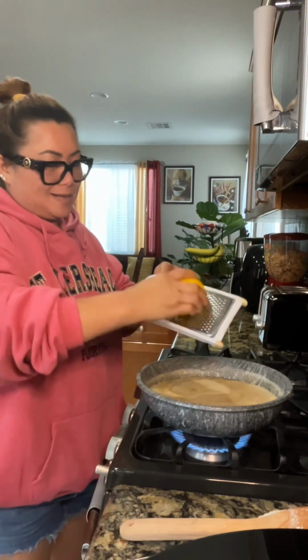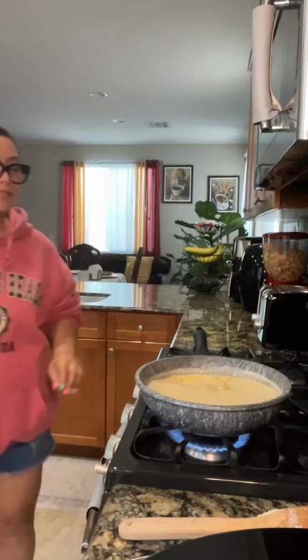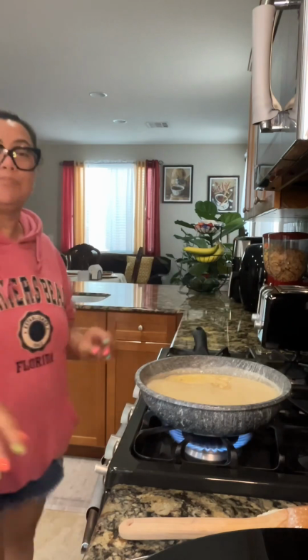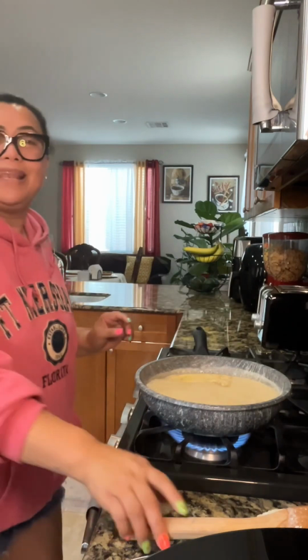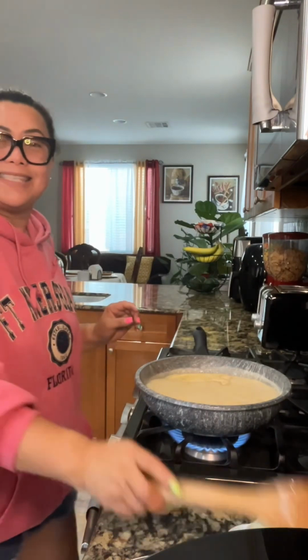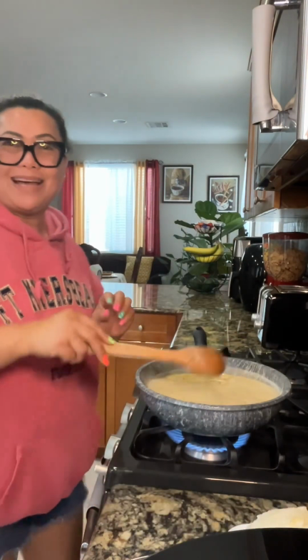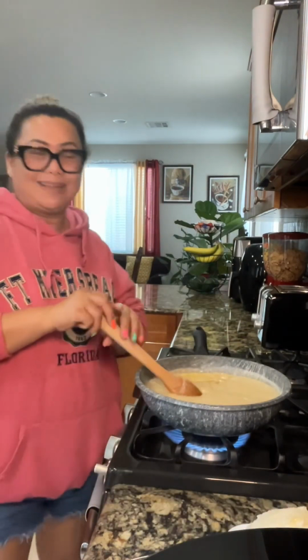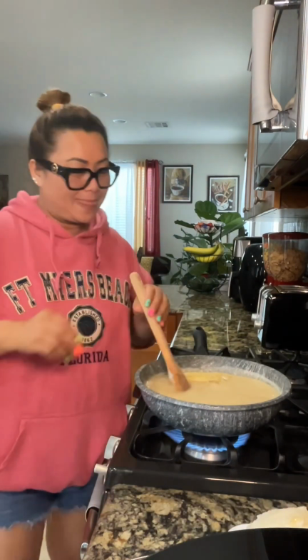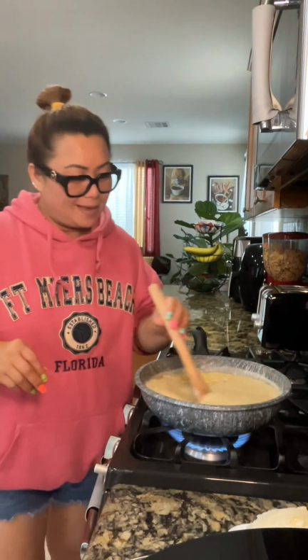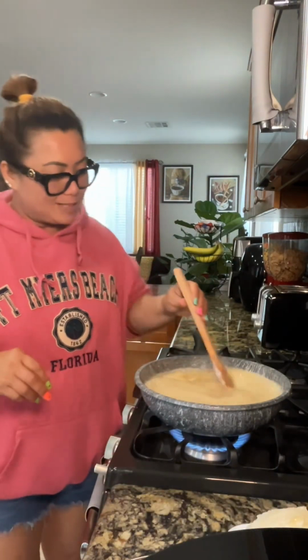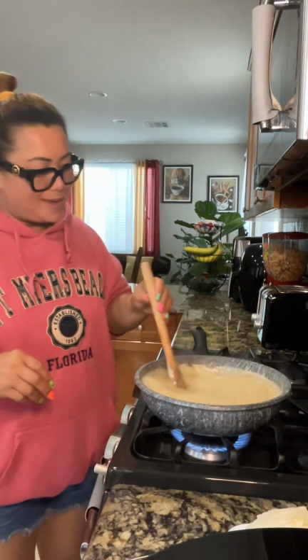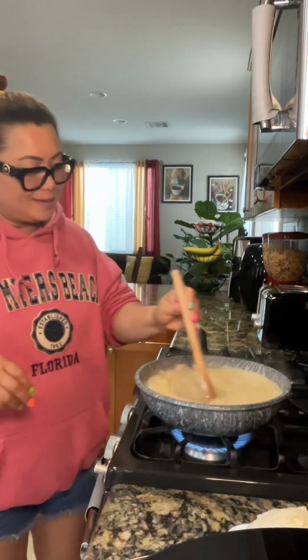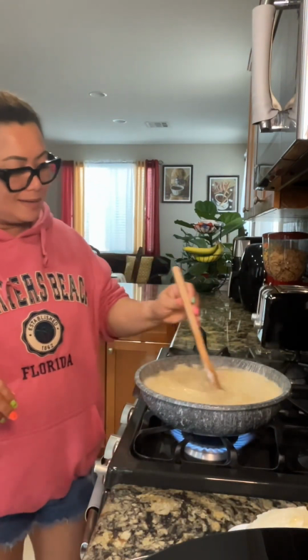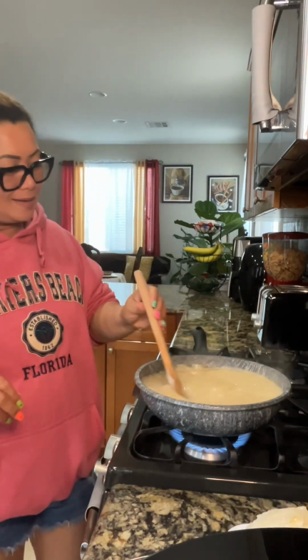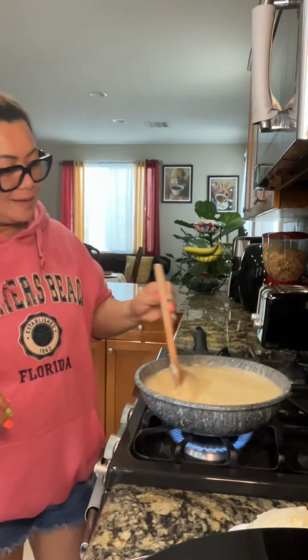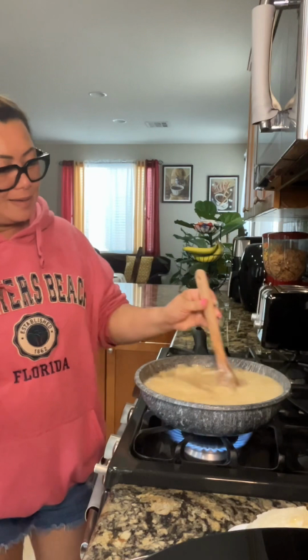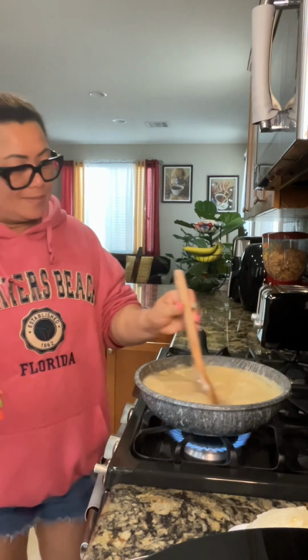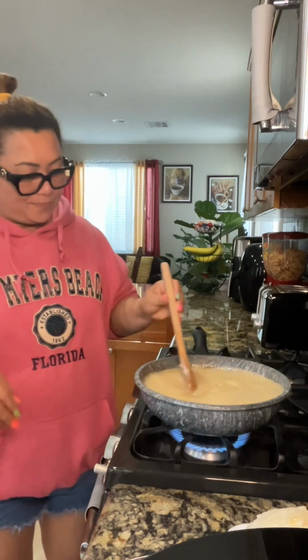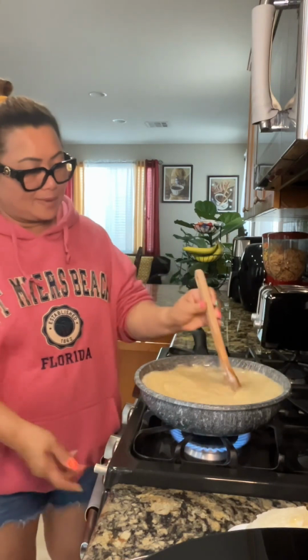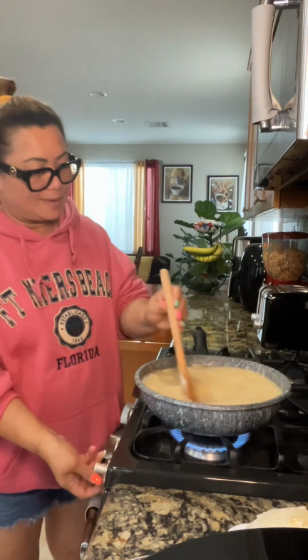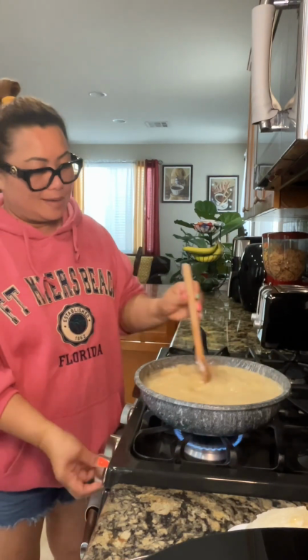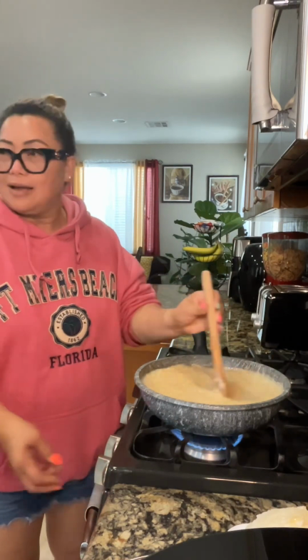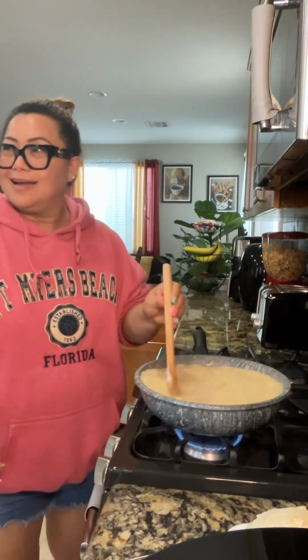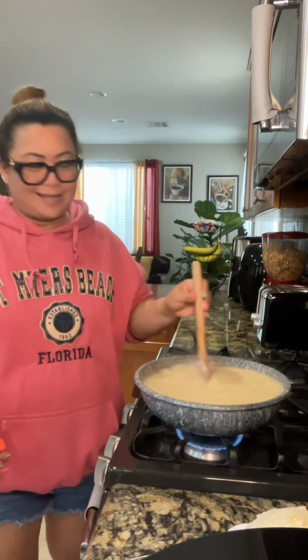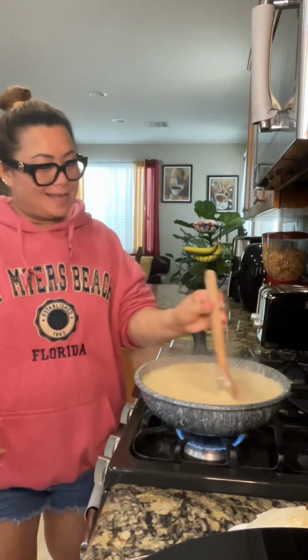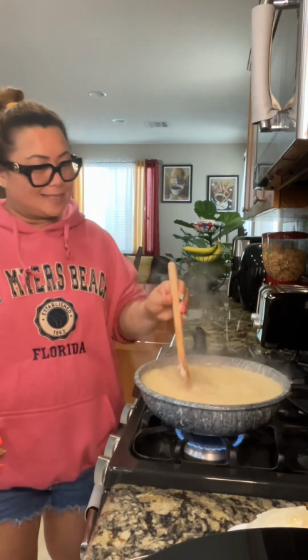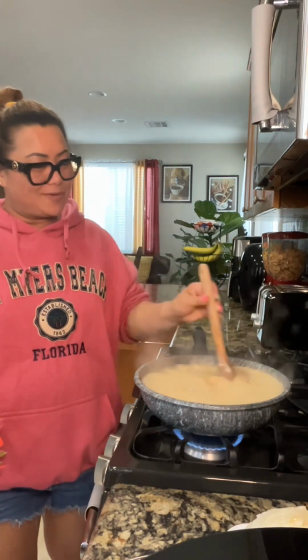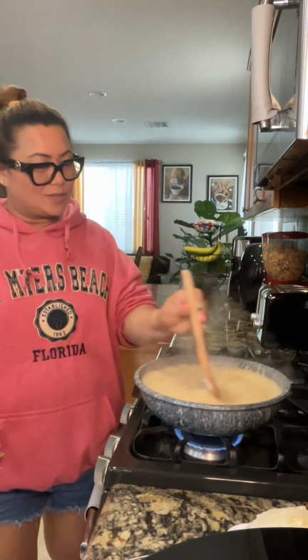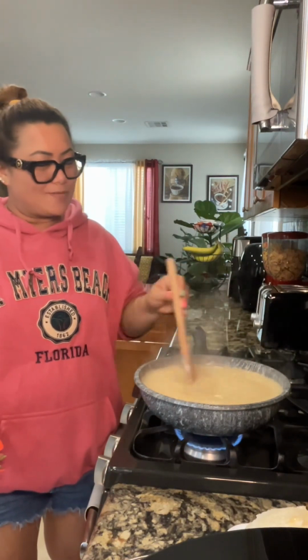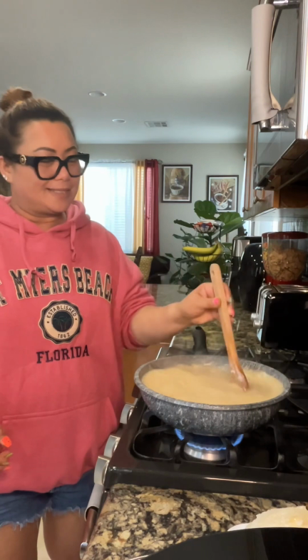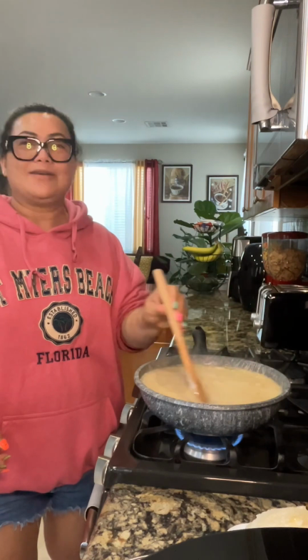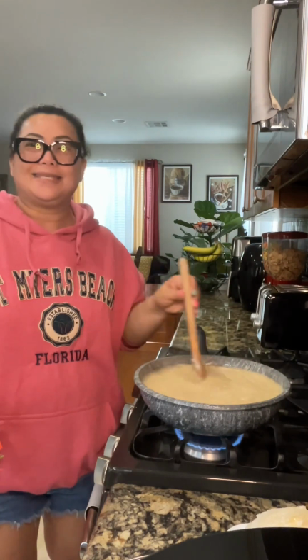This is super delicious, right? I'm cooking the sweet rice, the sticky rice.